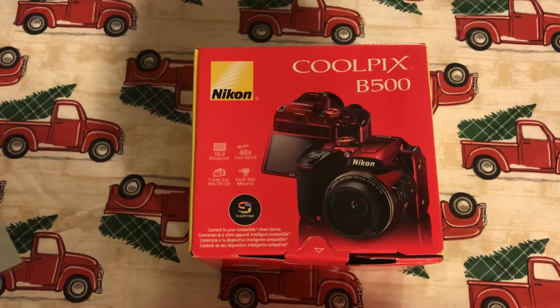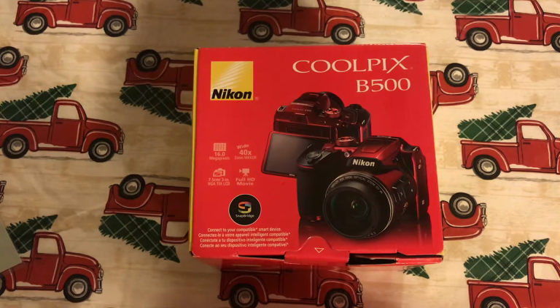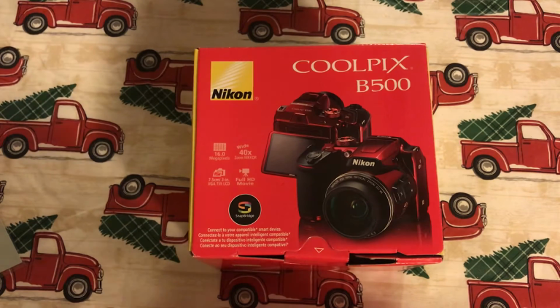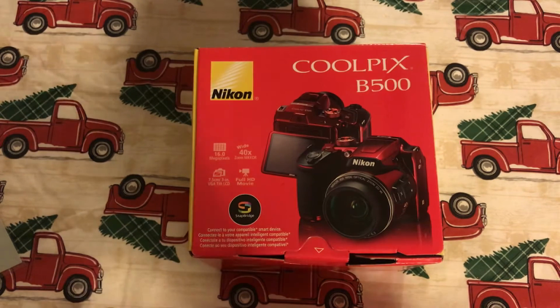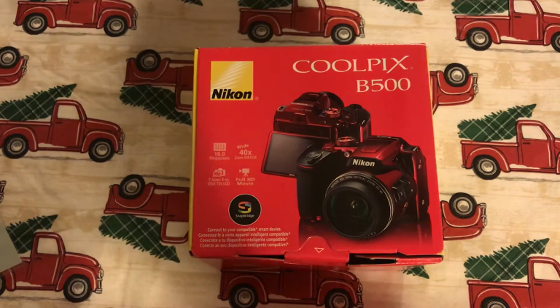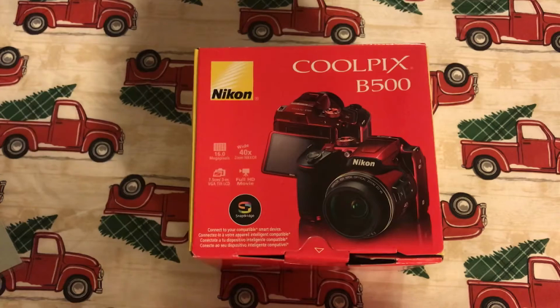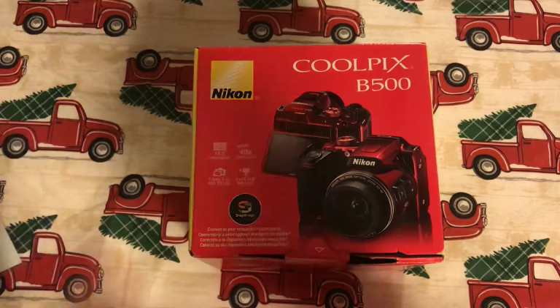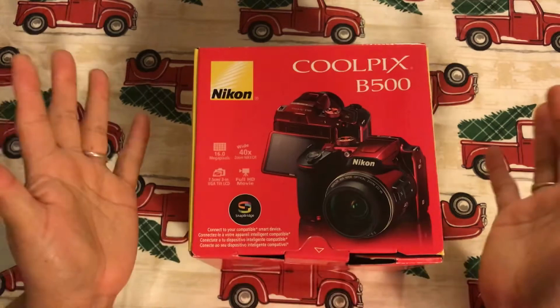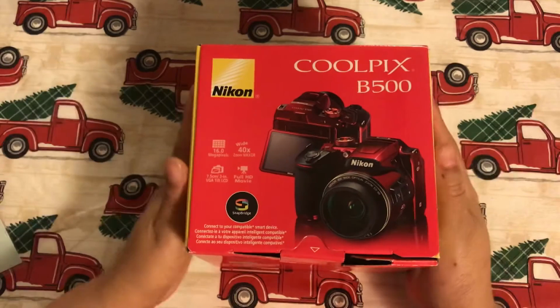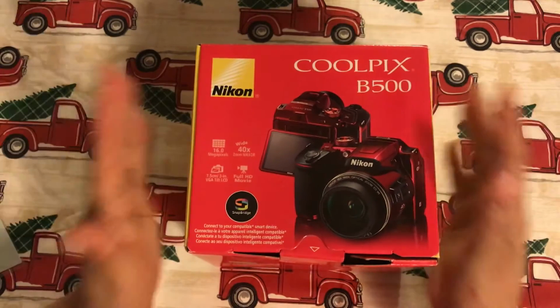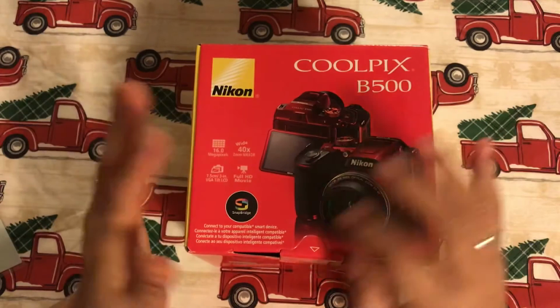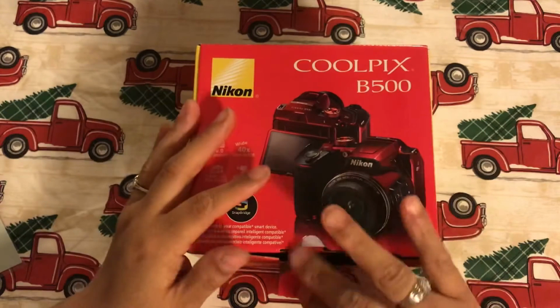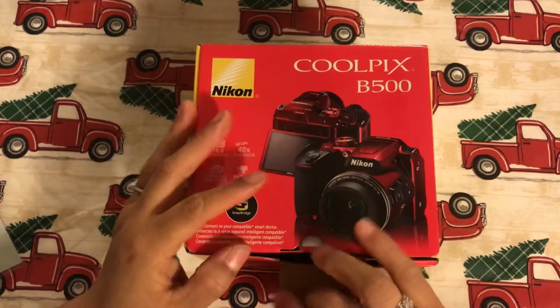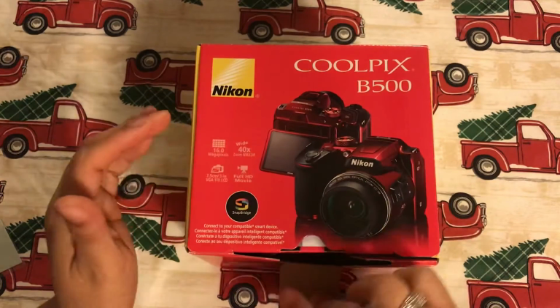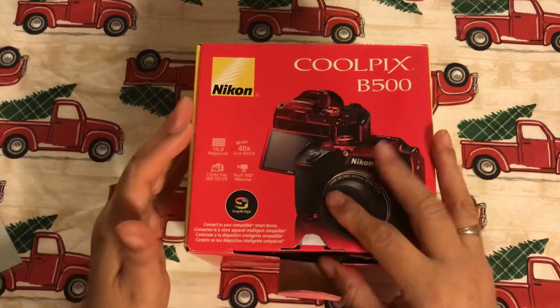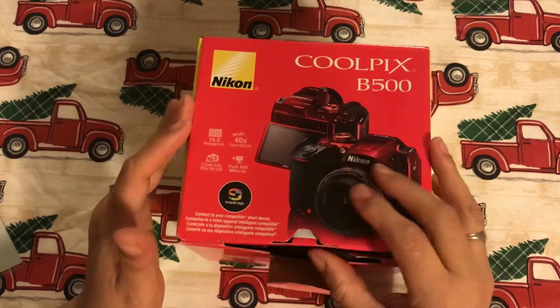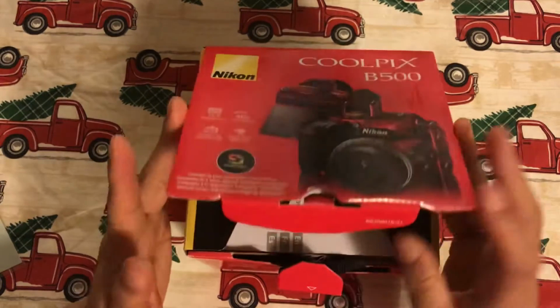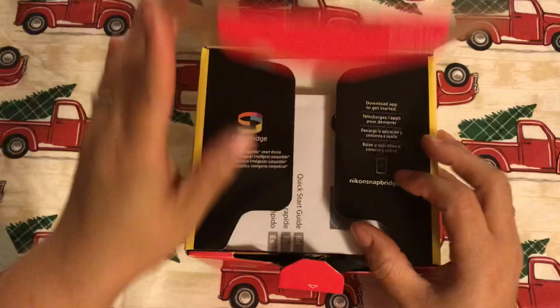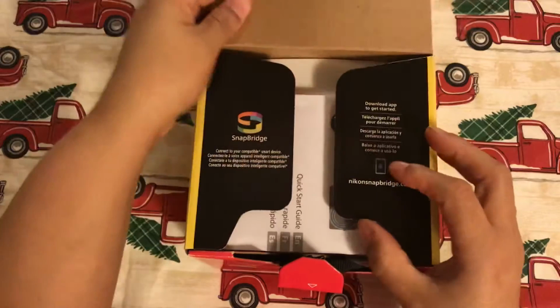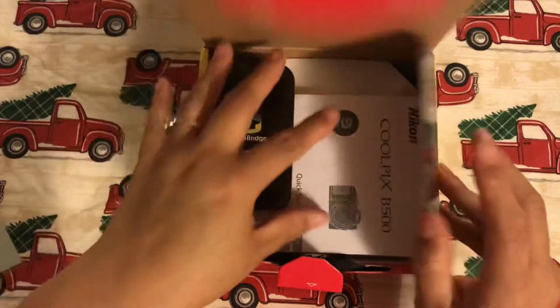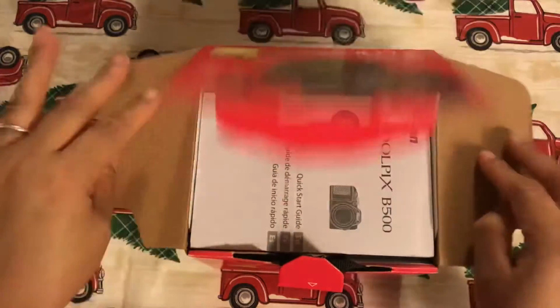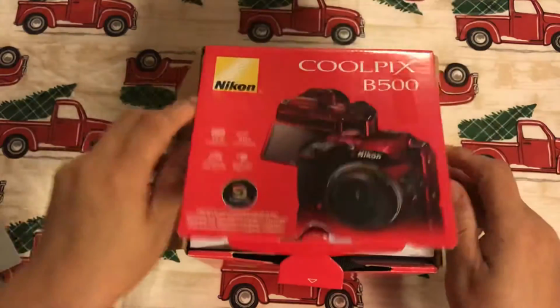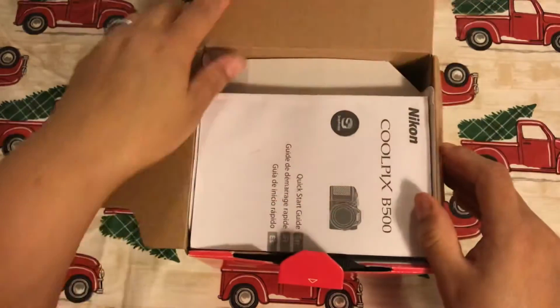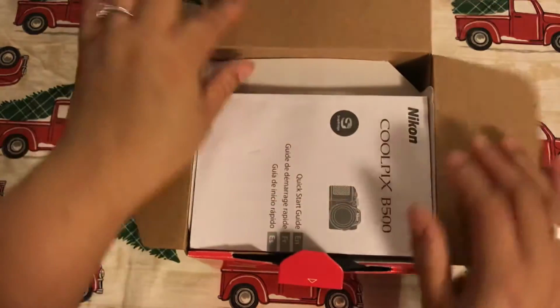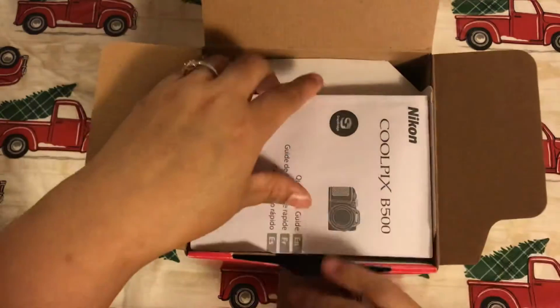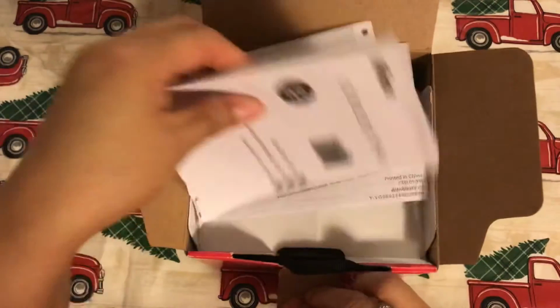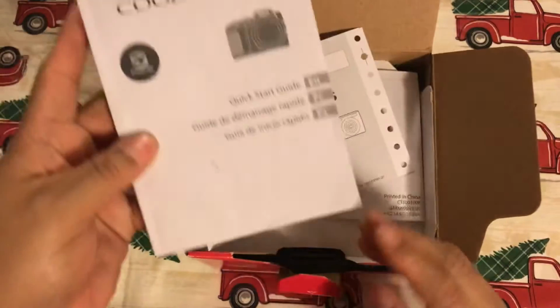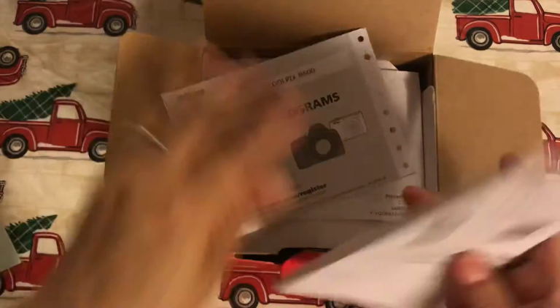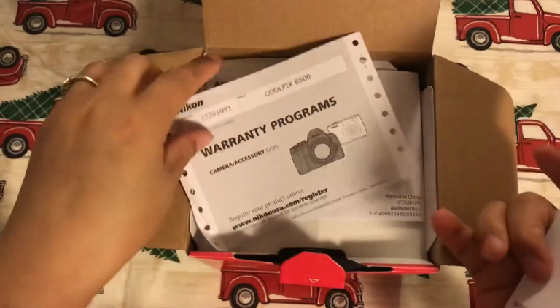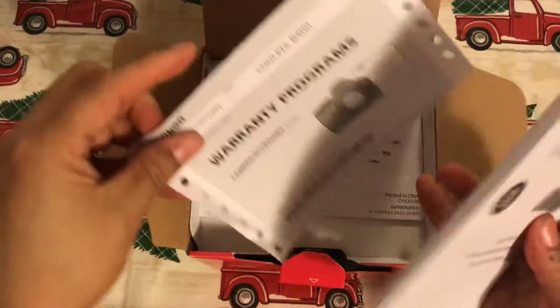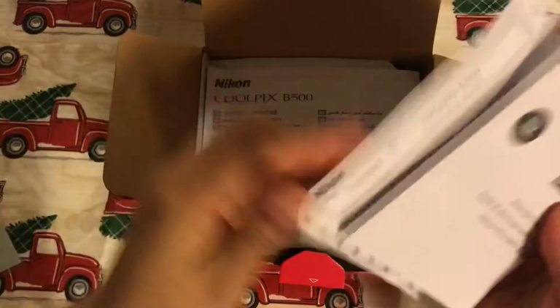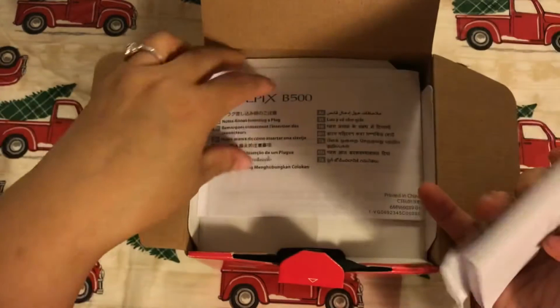It does run on batteries — AA batteries. I'm gonna open it up. I have used this a few times but it is pretty intact with all of the instructions and warranties.